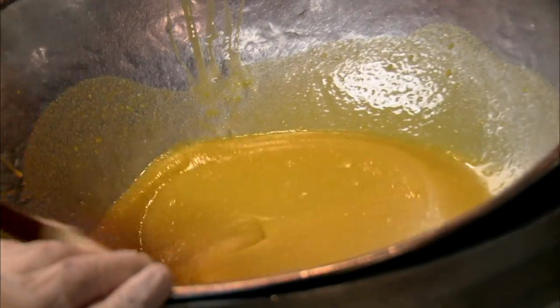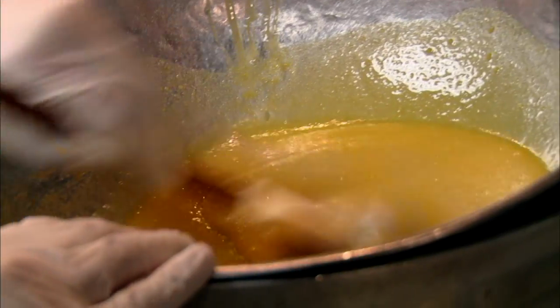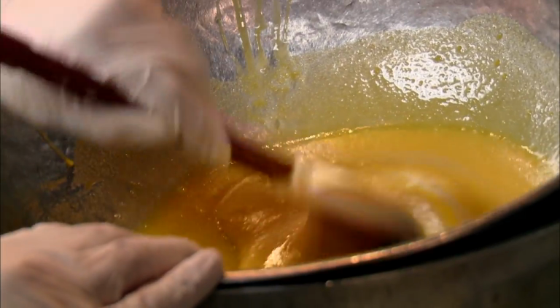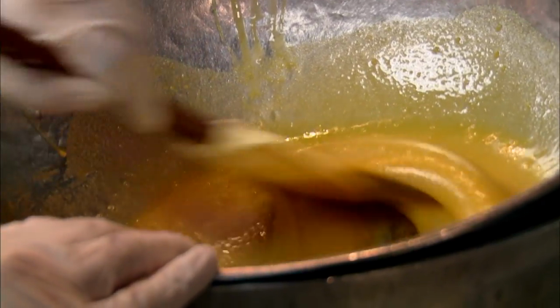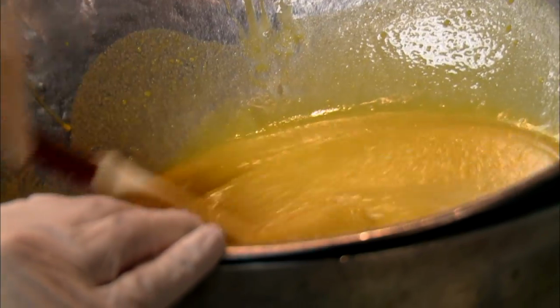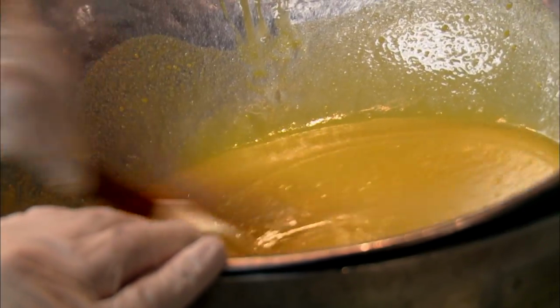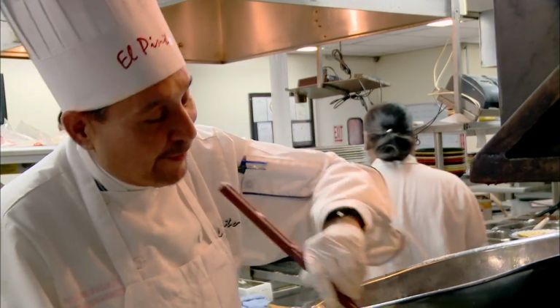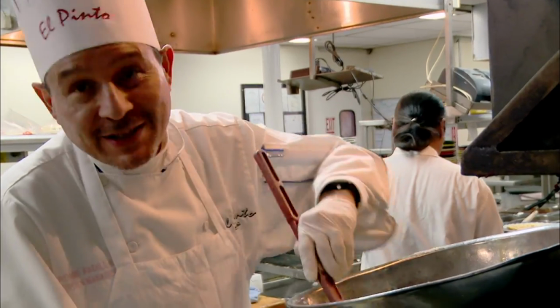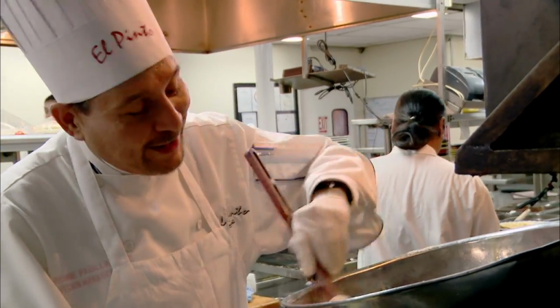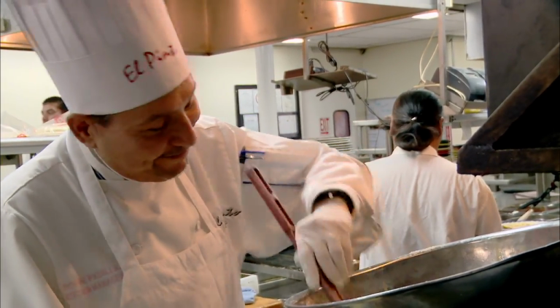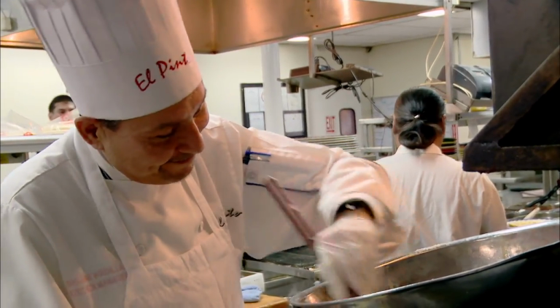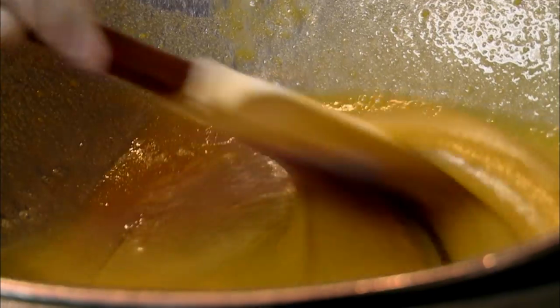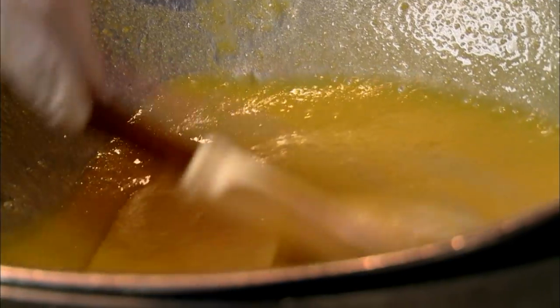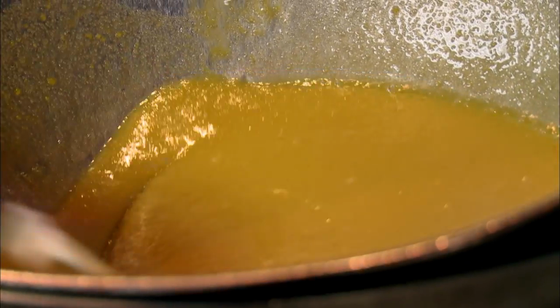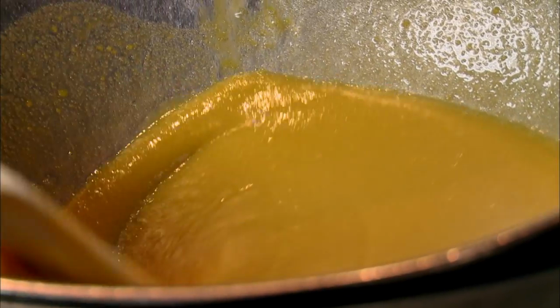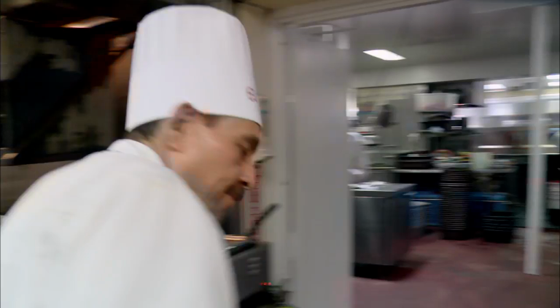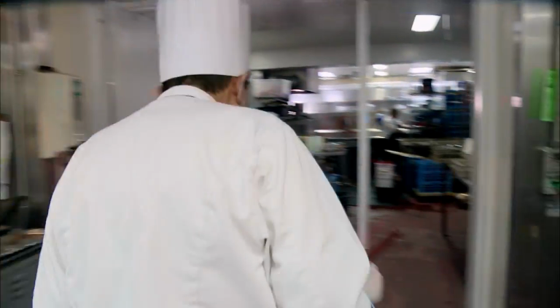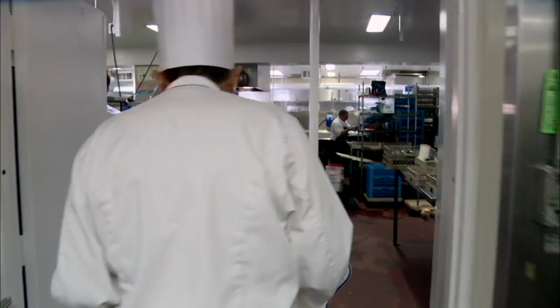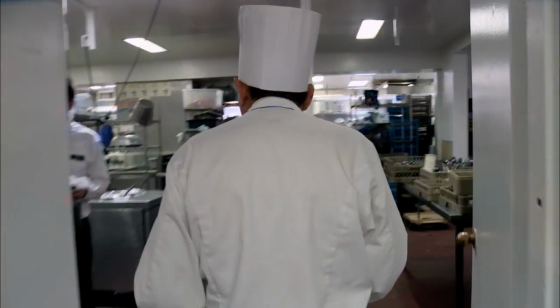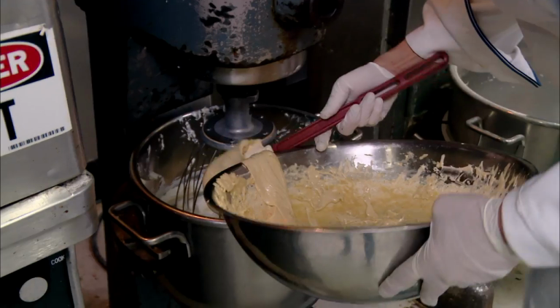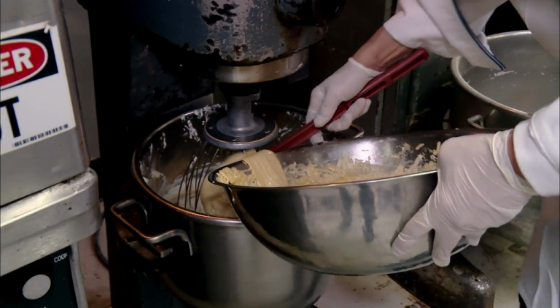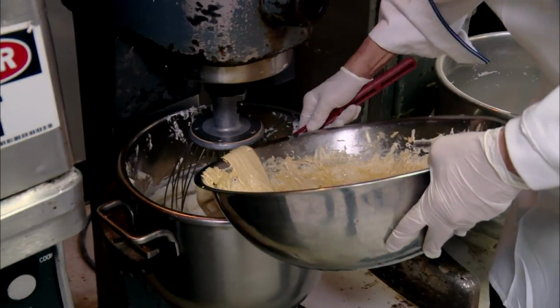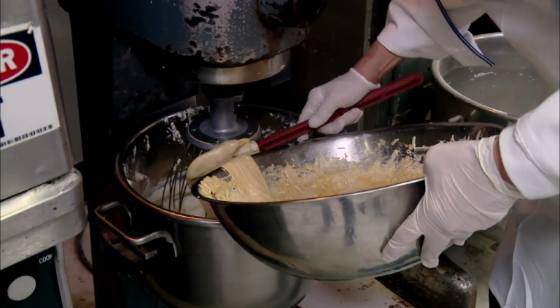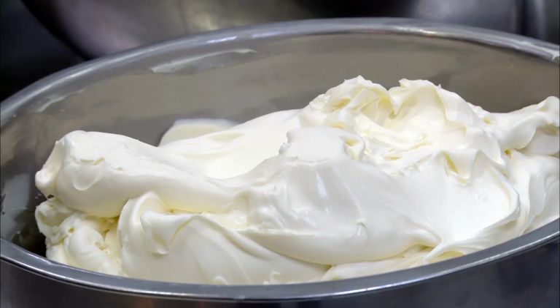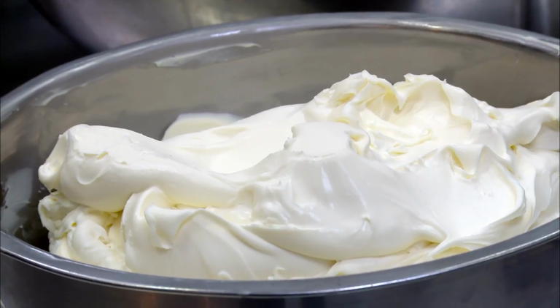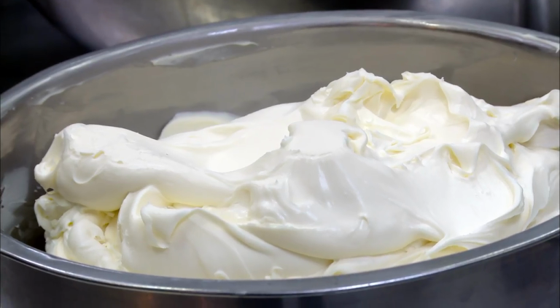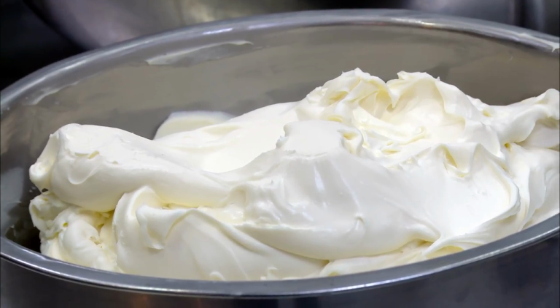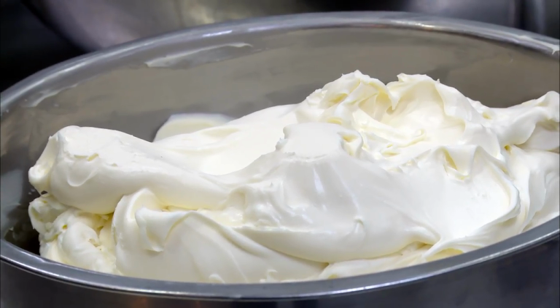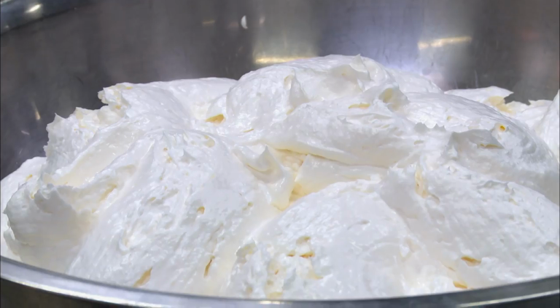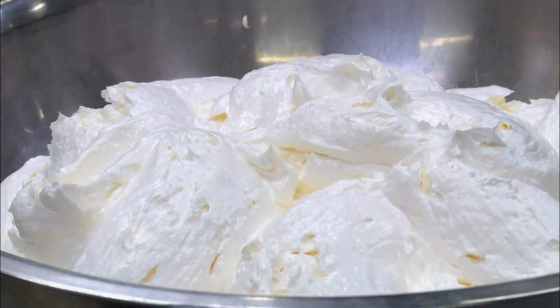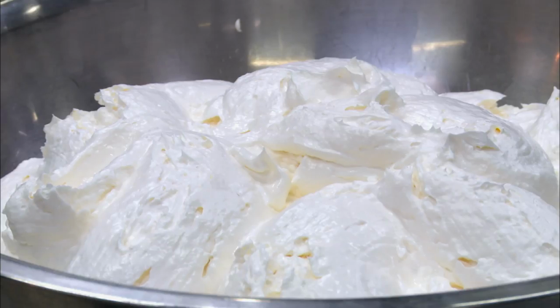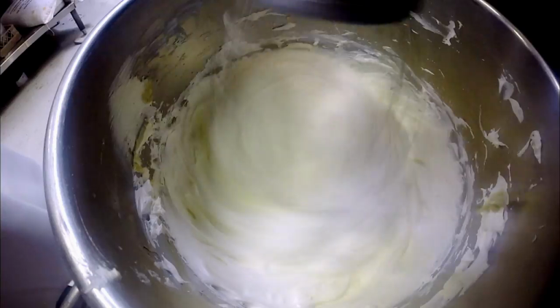You just cannot rush this recipe. That's the Levante. Ronnie marries the custard with a mountain of mascarpone cheese and whipped cream.